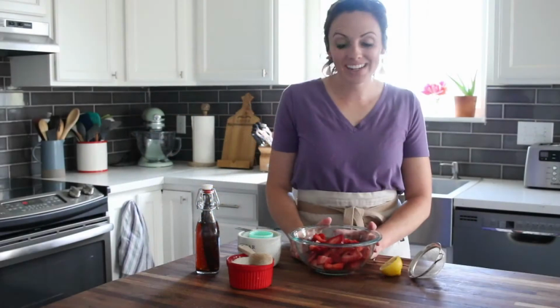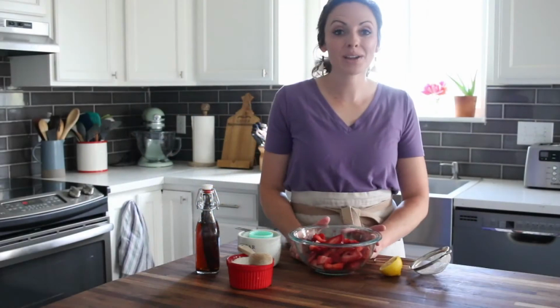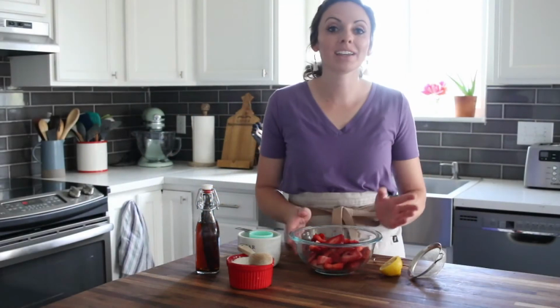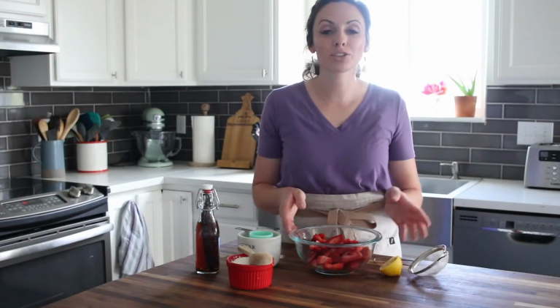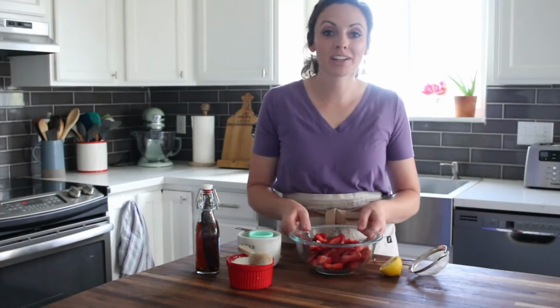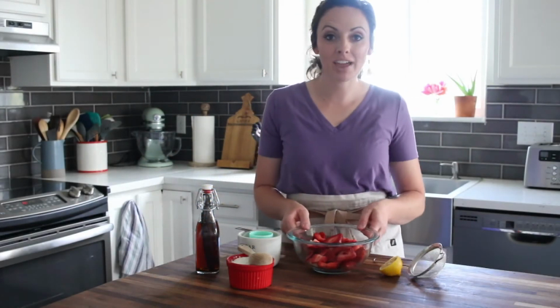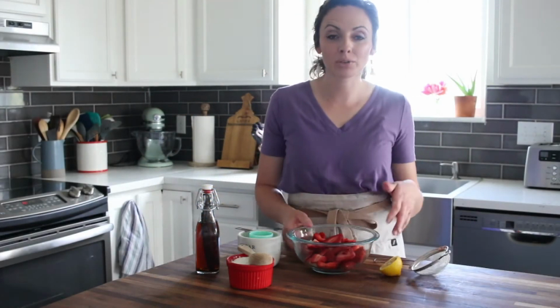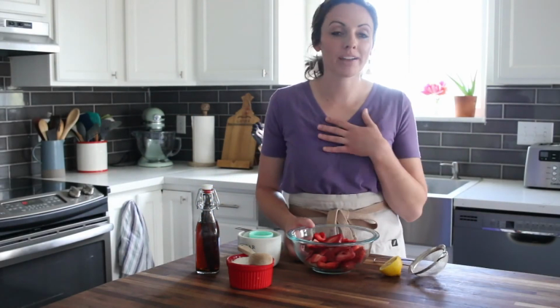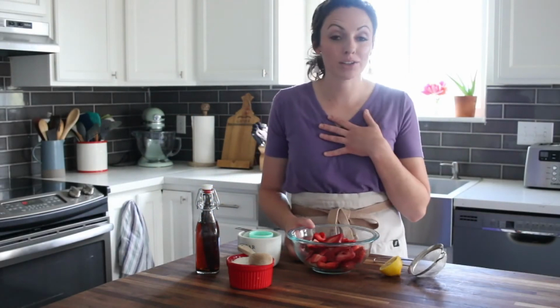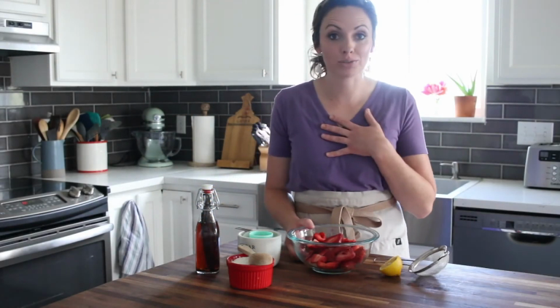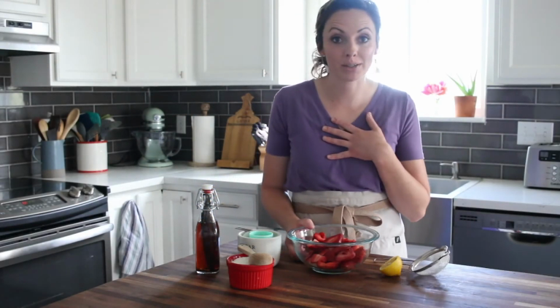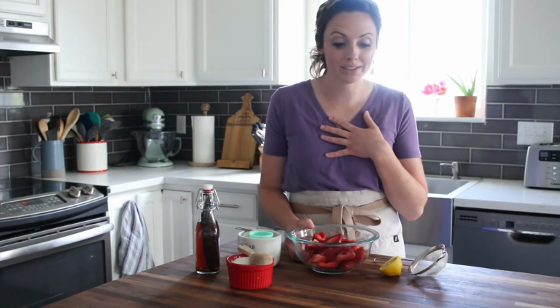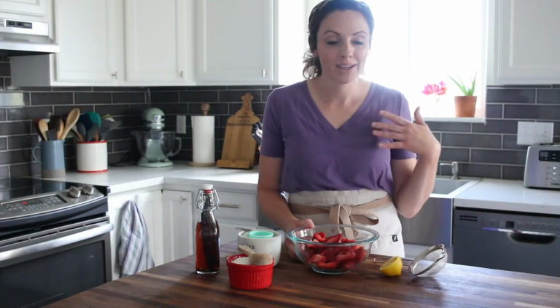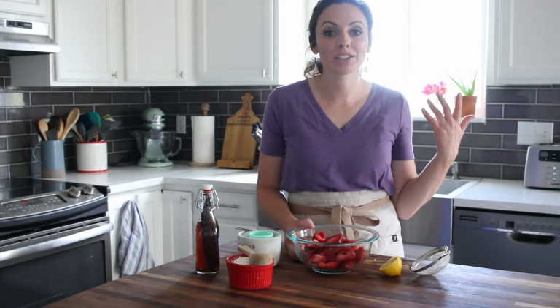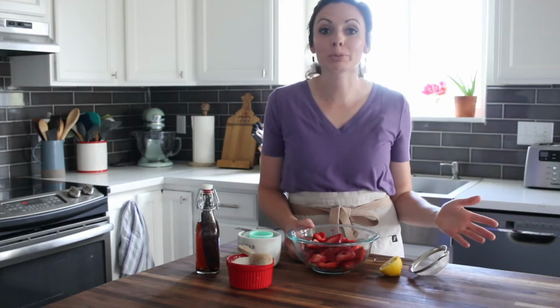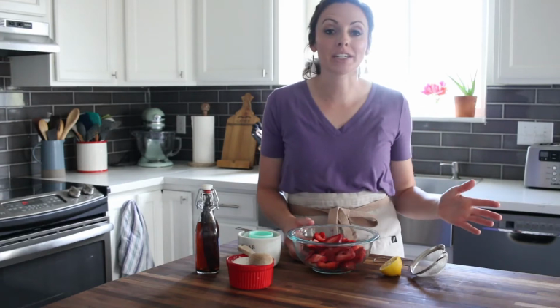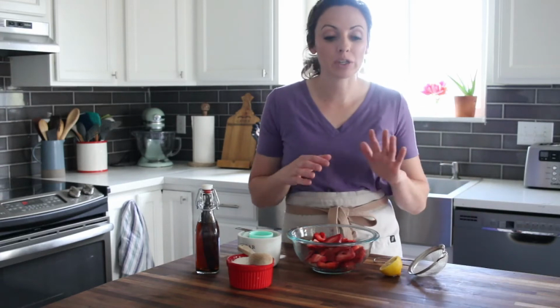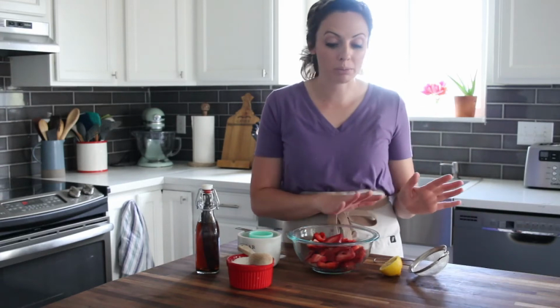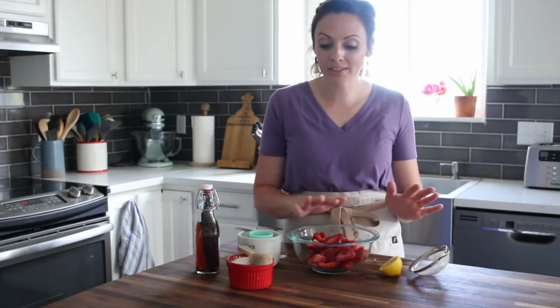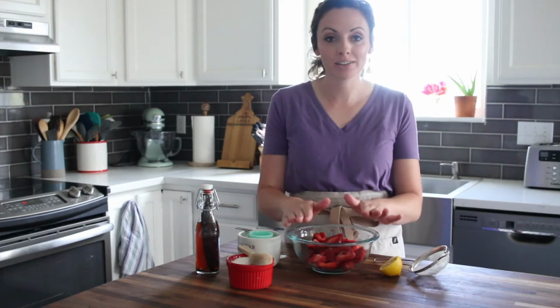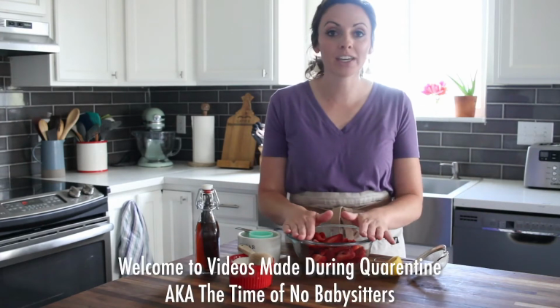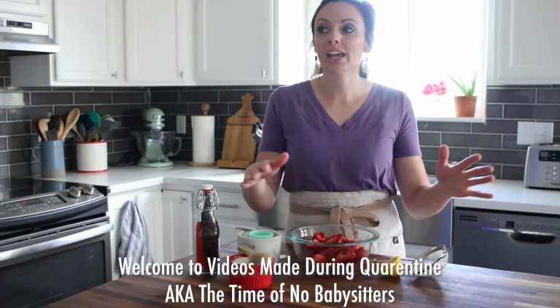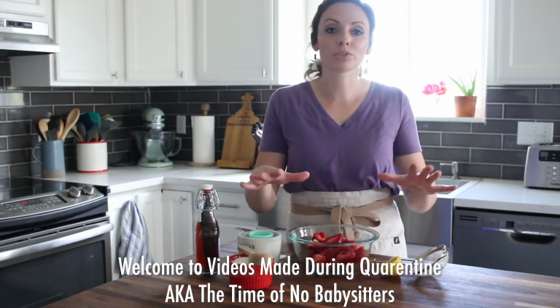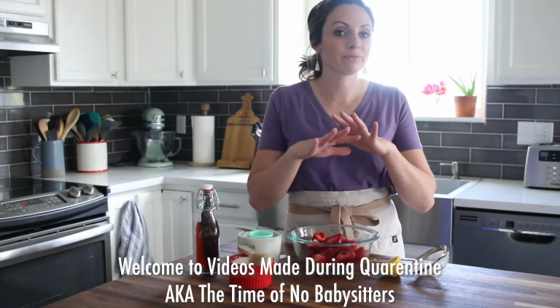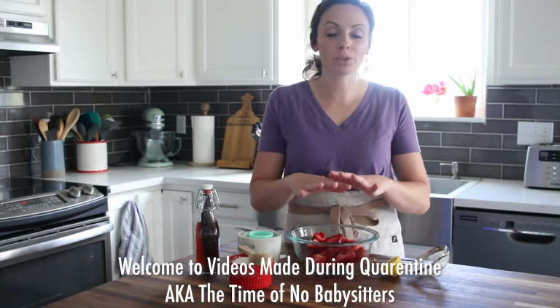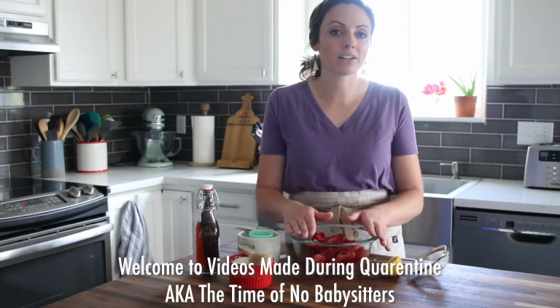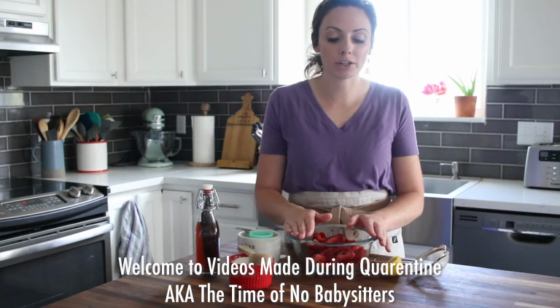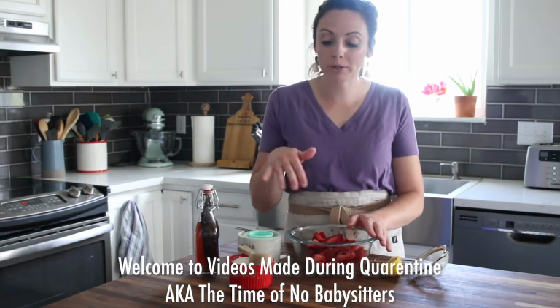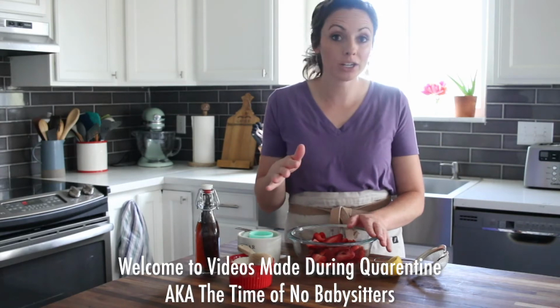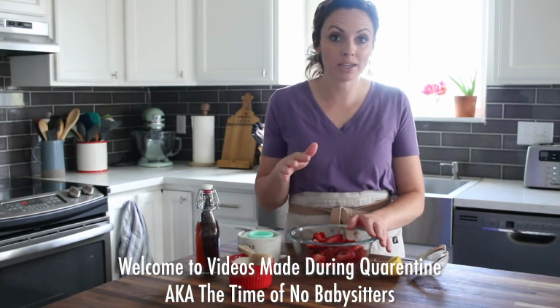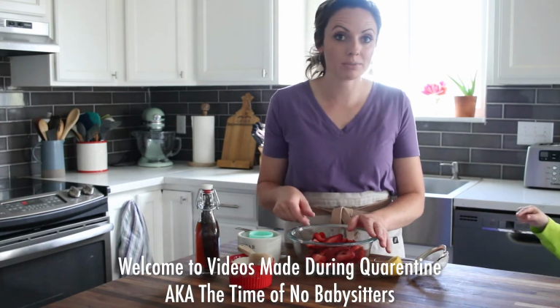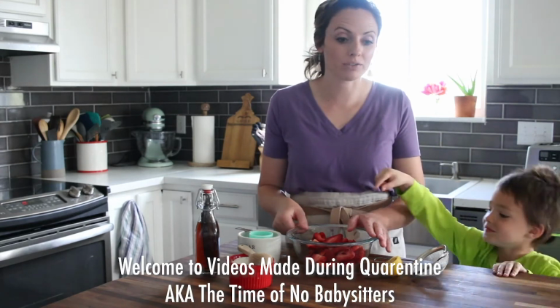Today we are making a strawberry galette, or I like to call these rustic pies, because they're super easy. You just need a pie crust and filling, and you just fold the pie crust over. I'm going to show you how to do it because it can be a little confusing.